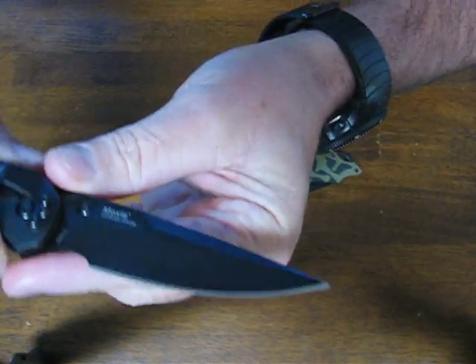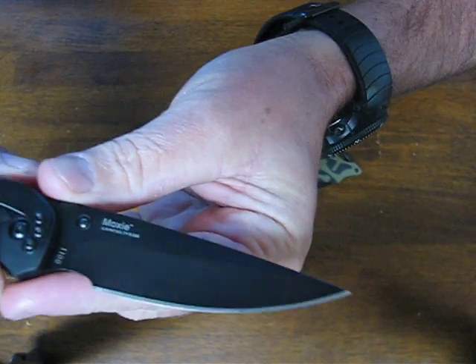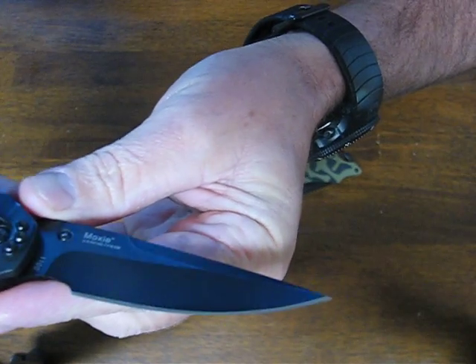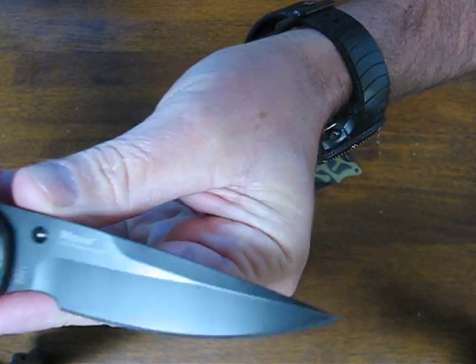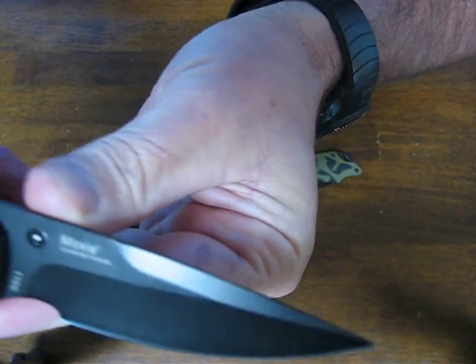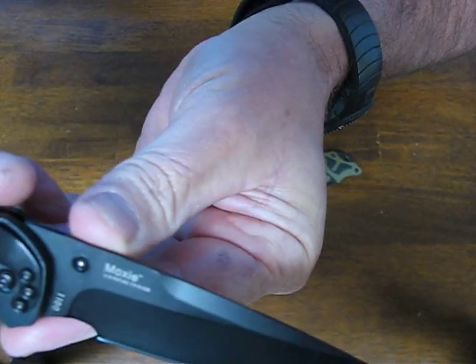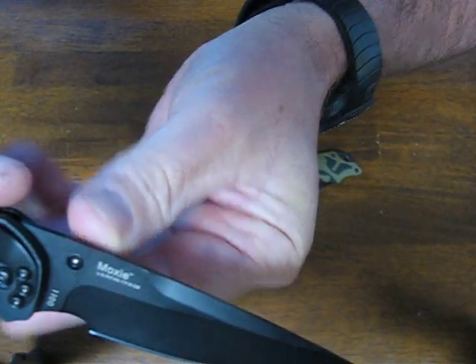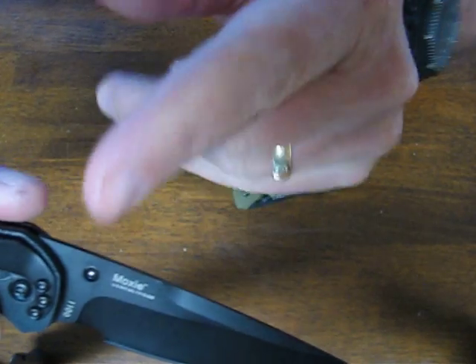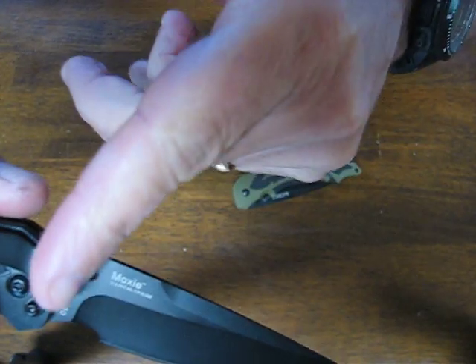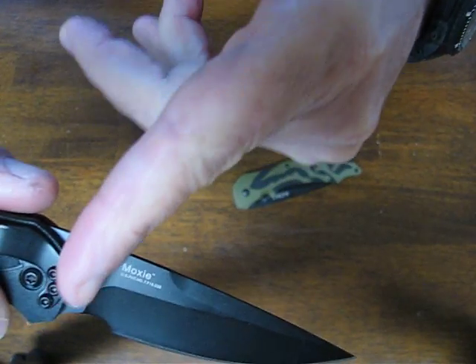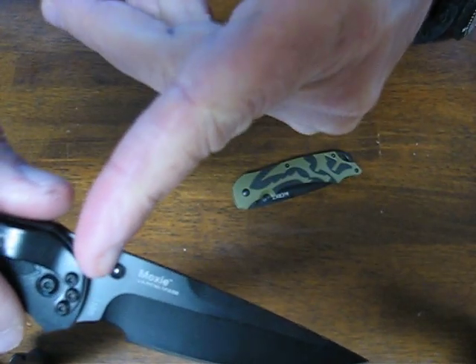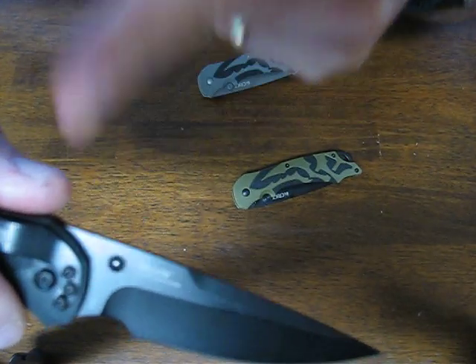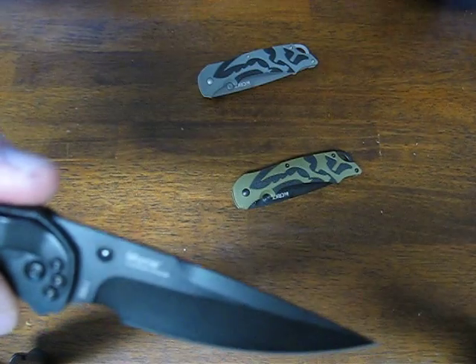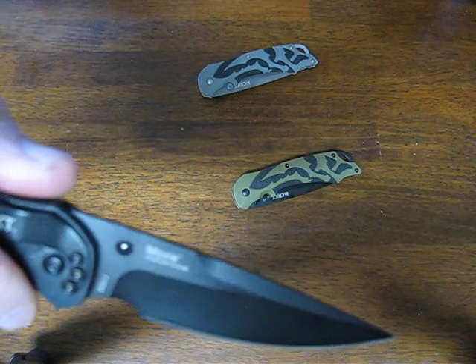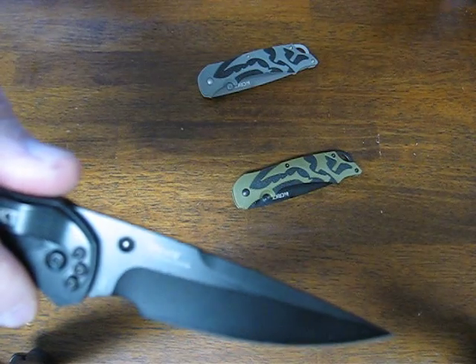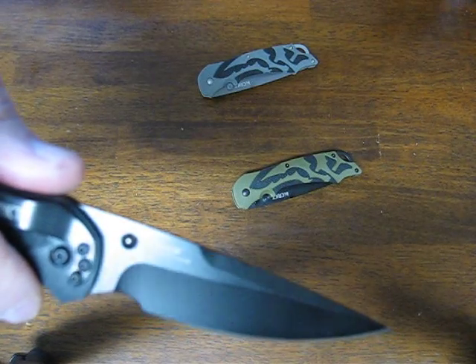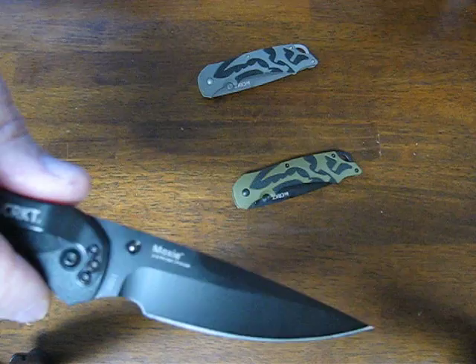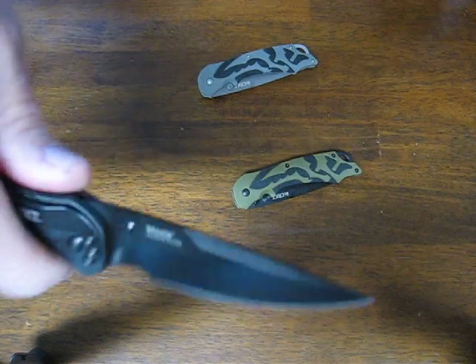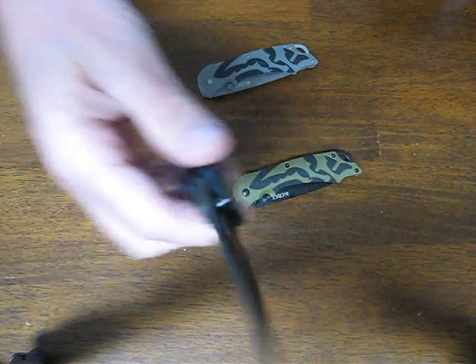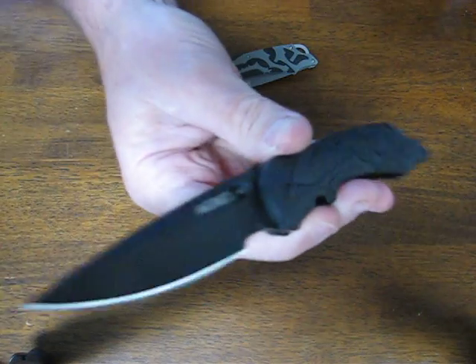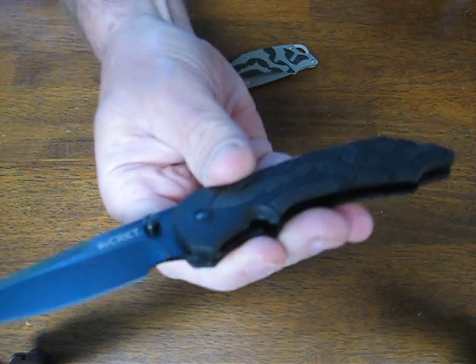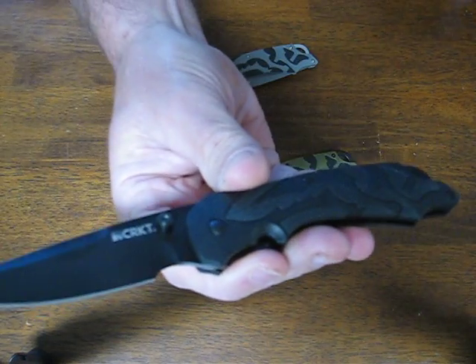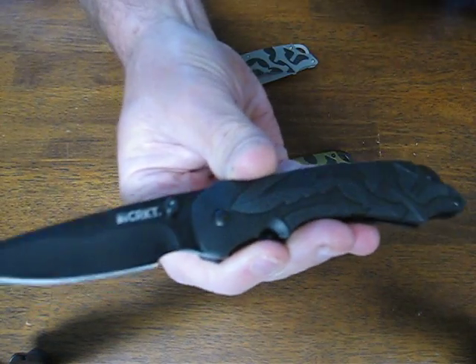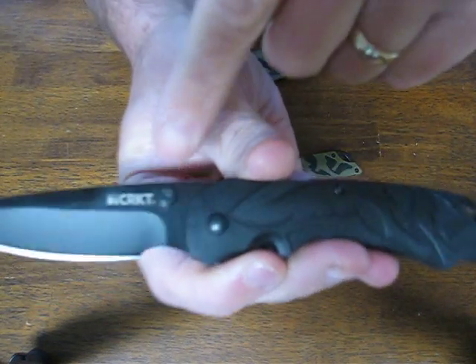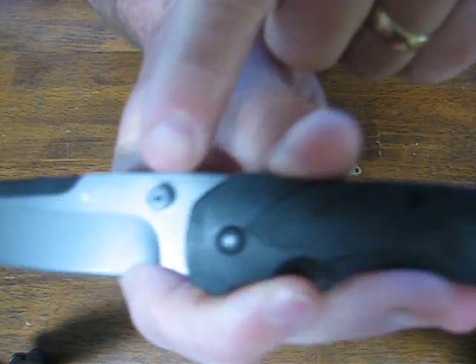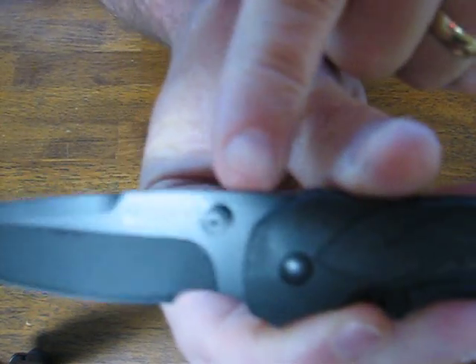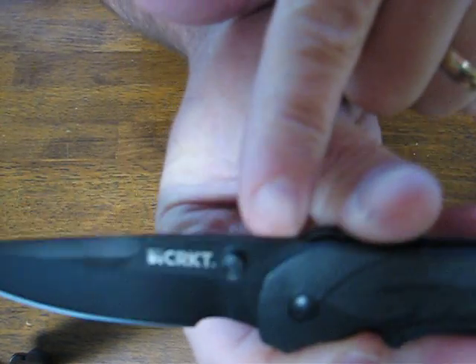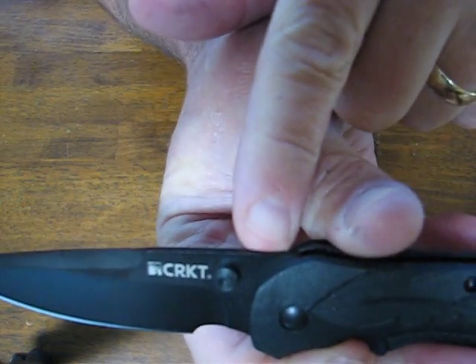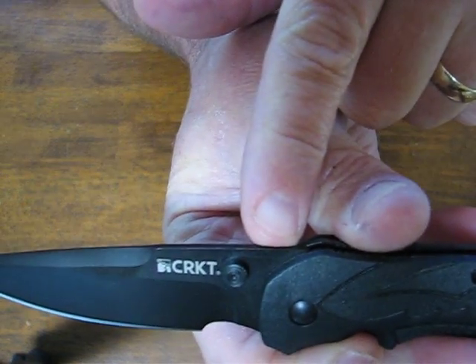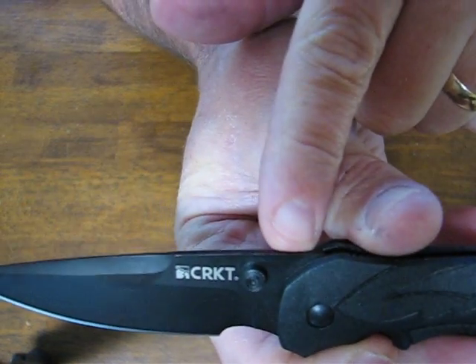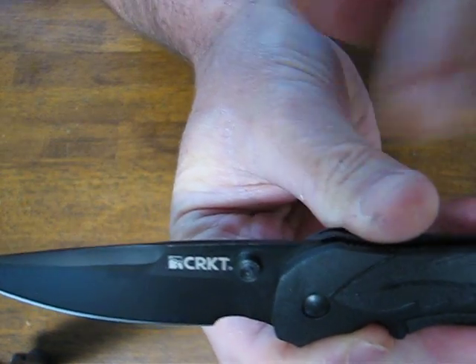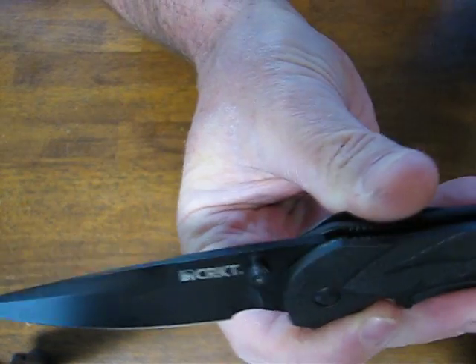On one side of the blade it says MOXIE with the part number — this one is 1100. CRKT is on the opposite side.